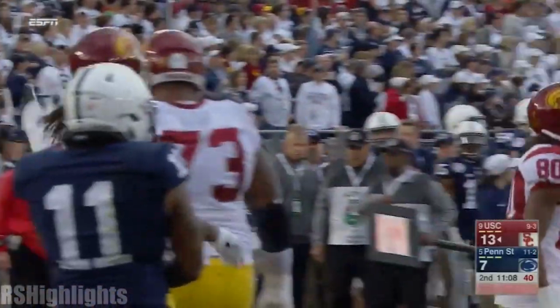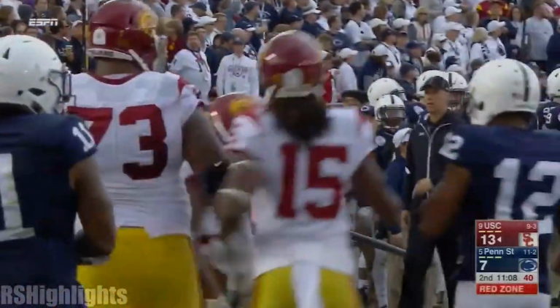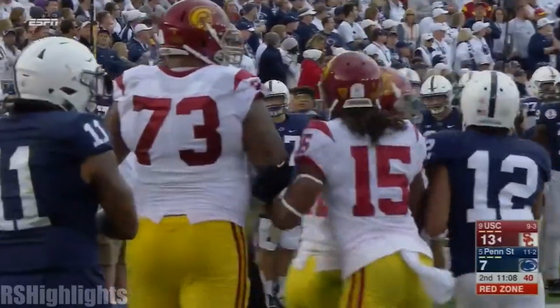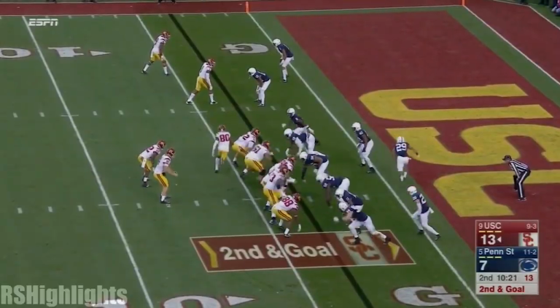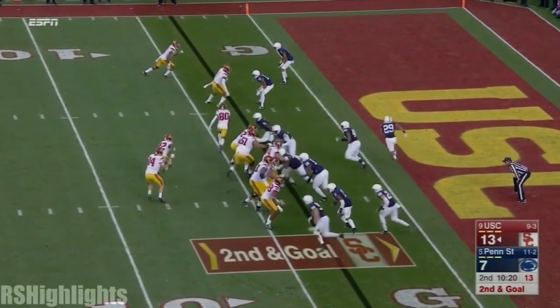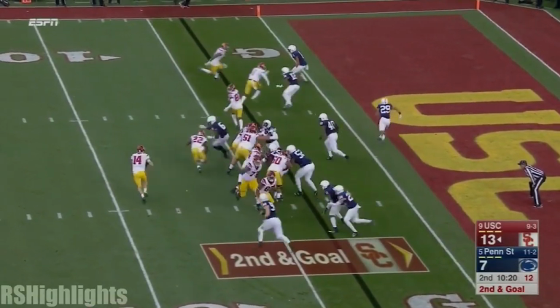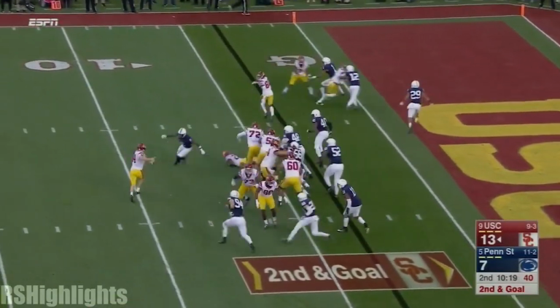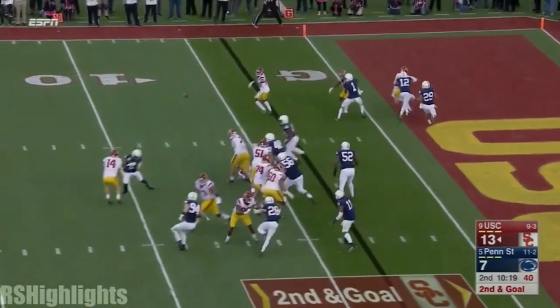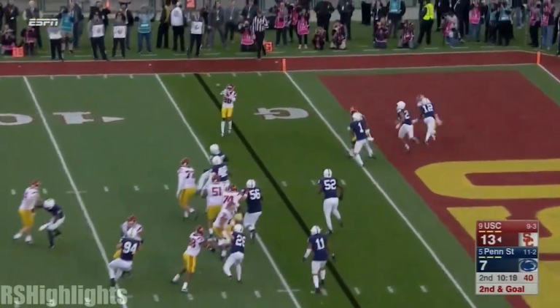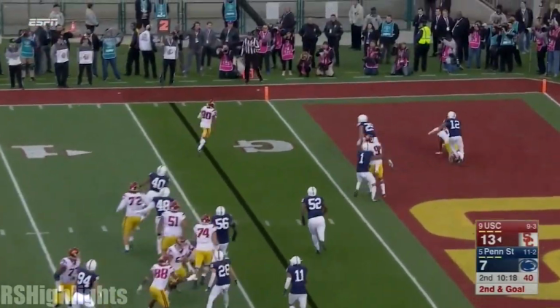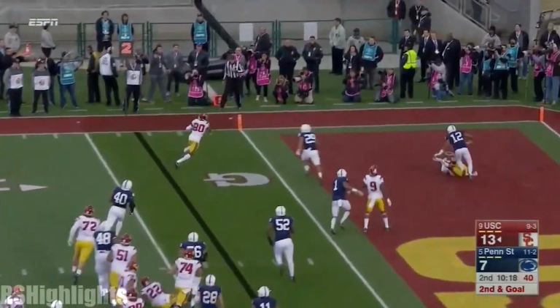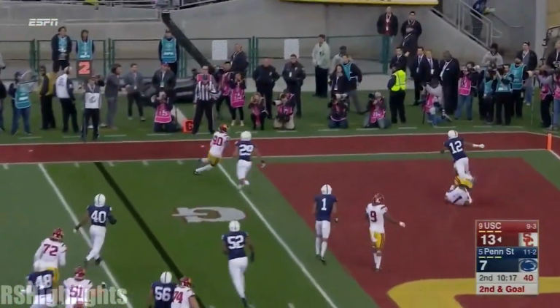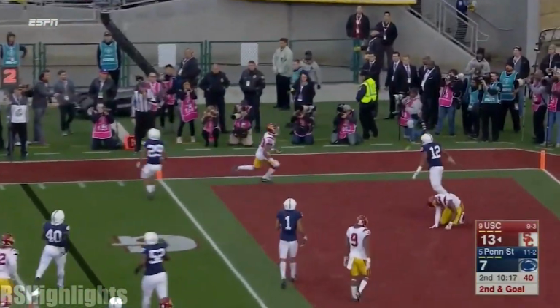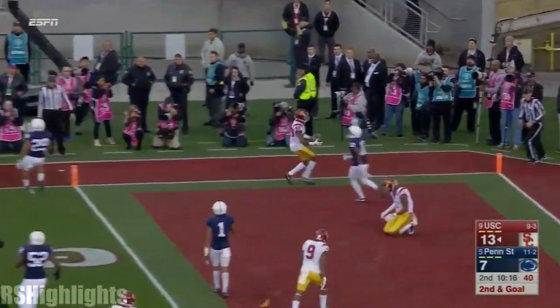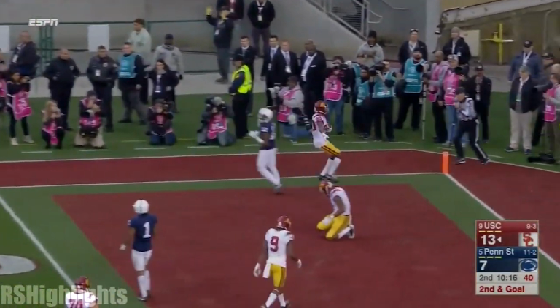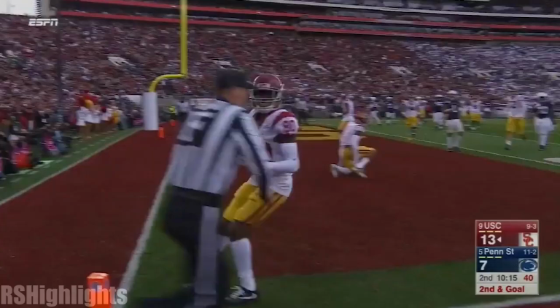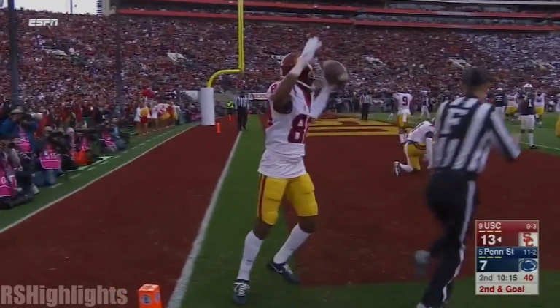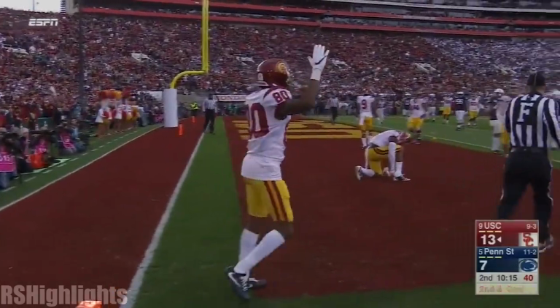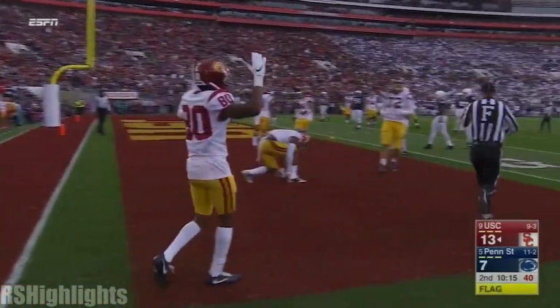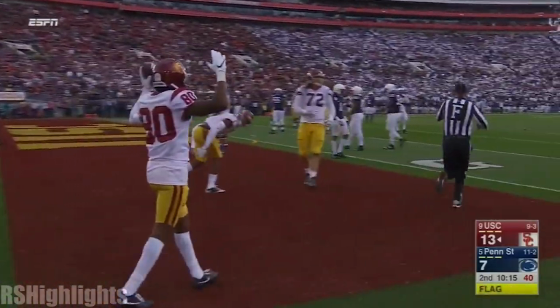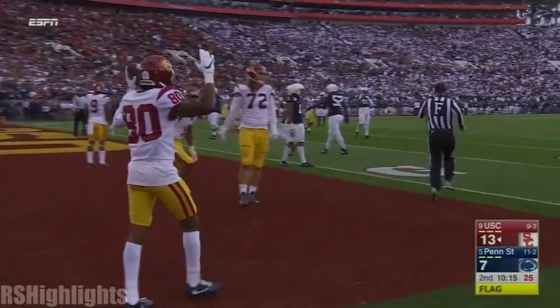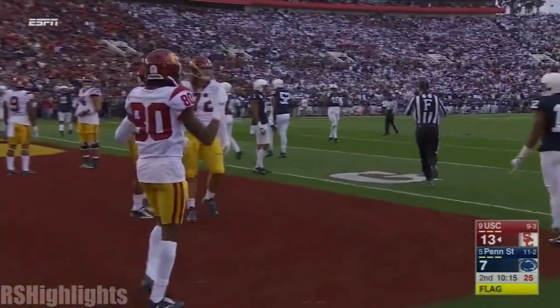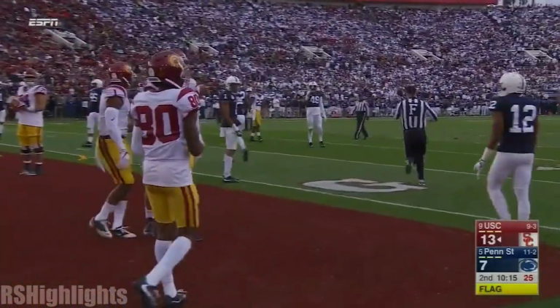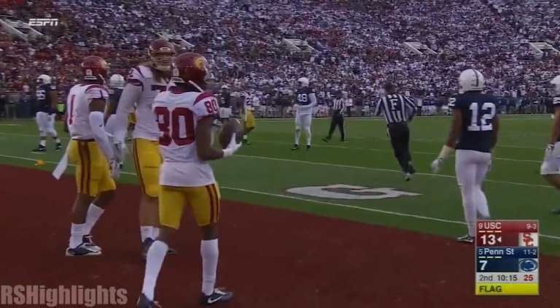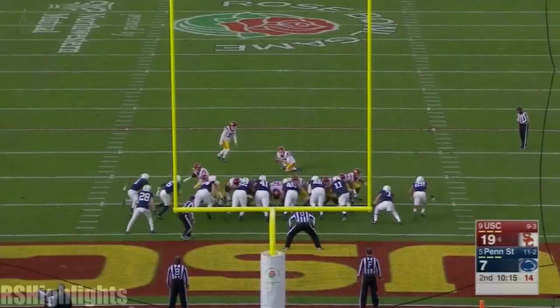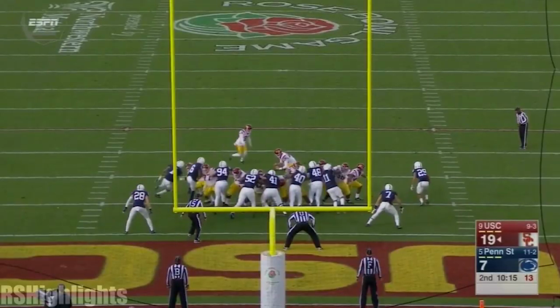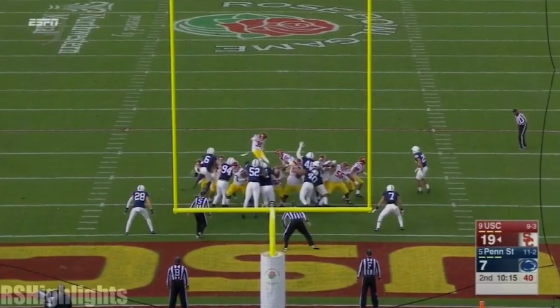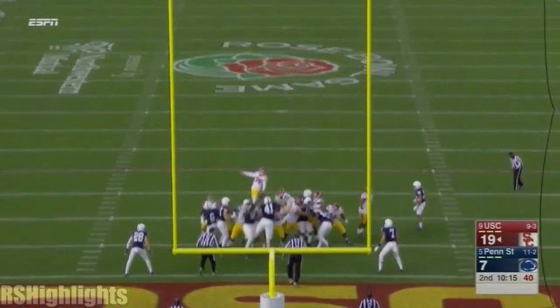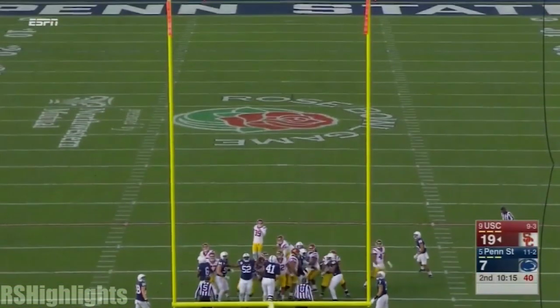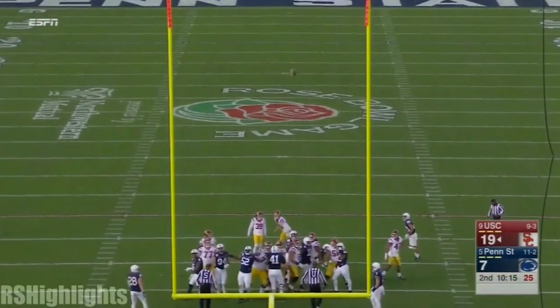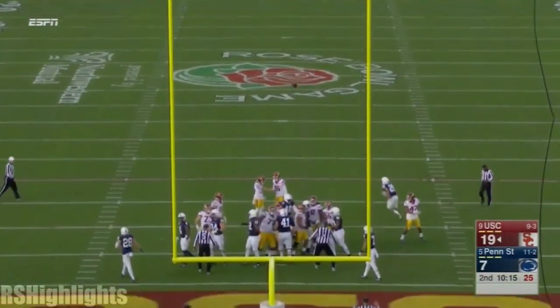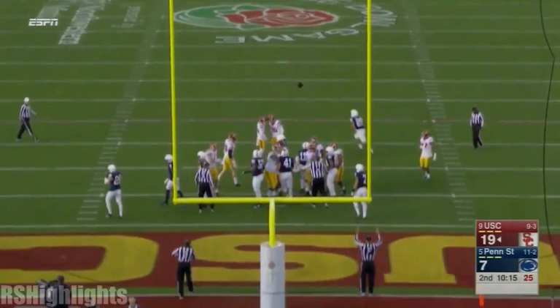Christian Campbell. Goal line. Darnold rolls and fires in the flat end. Burnett just walks in. Here comes a late flag in the end zone — it's a hold.